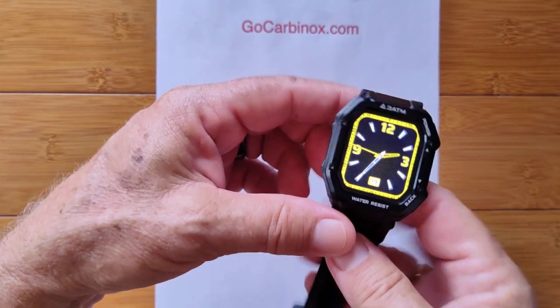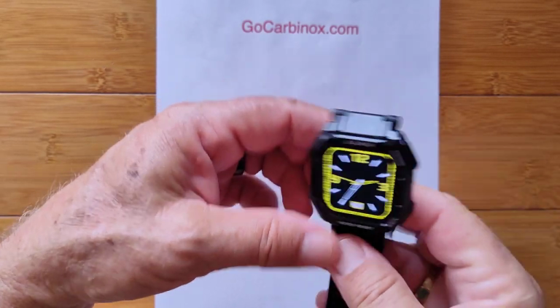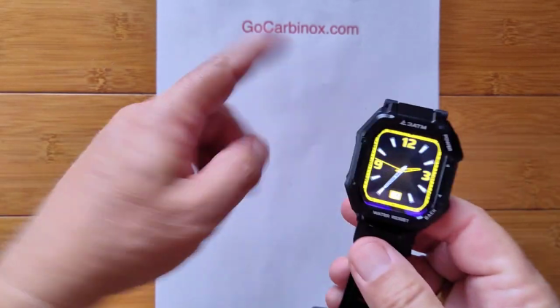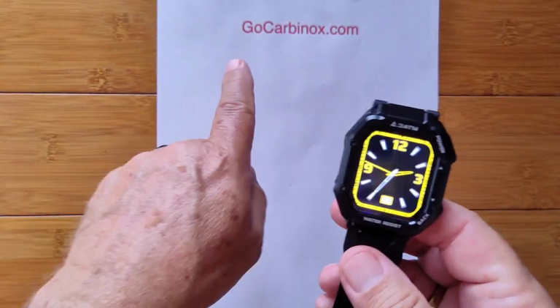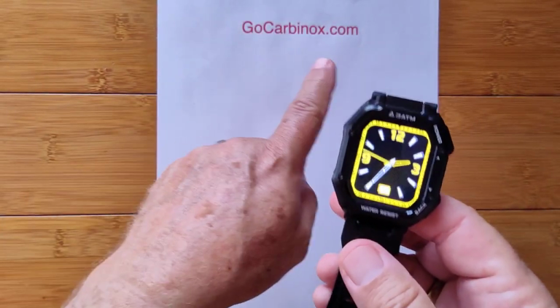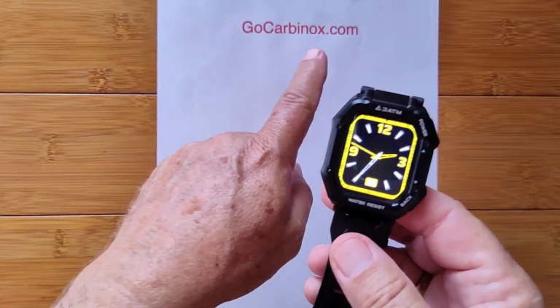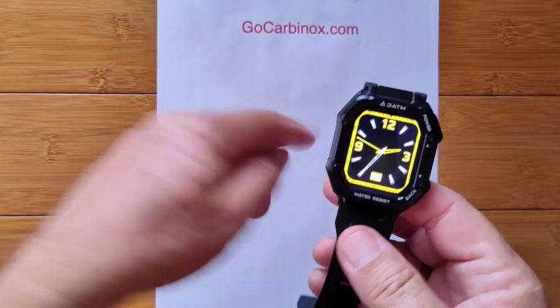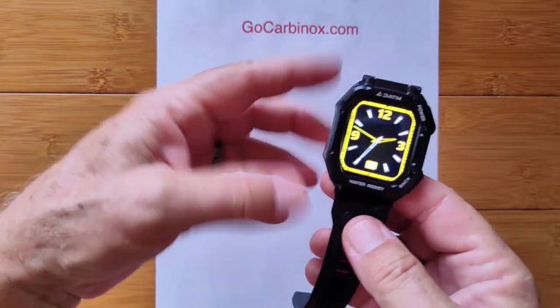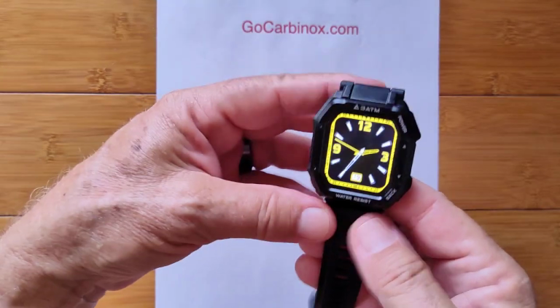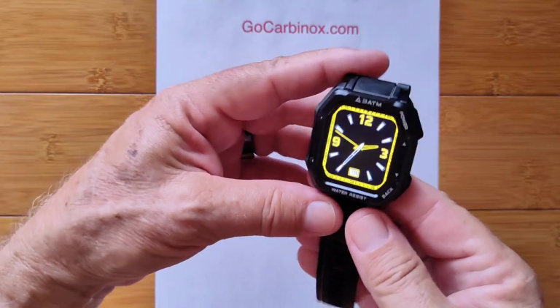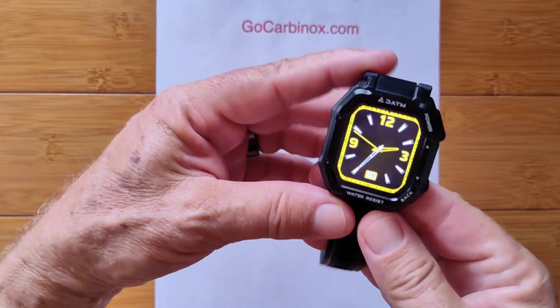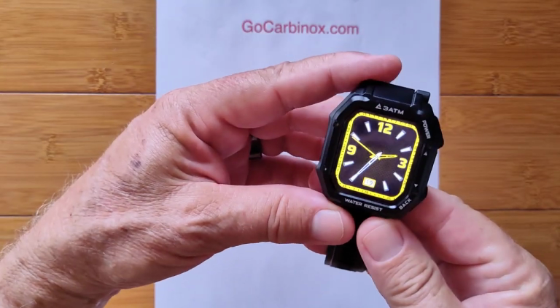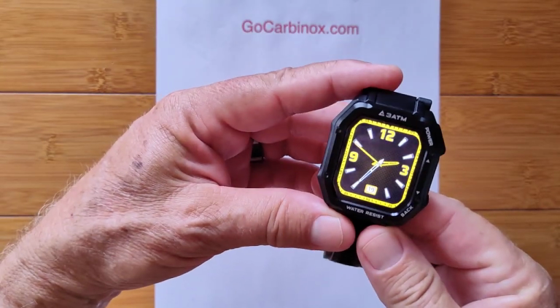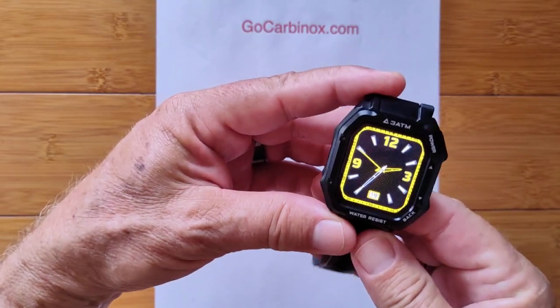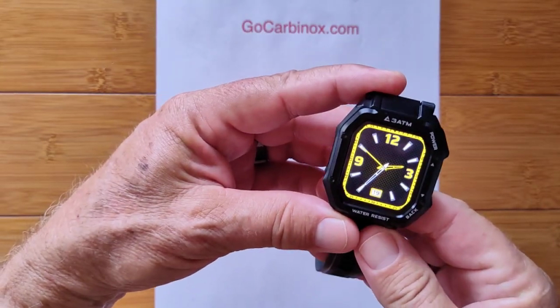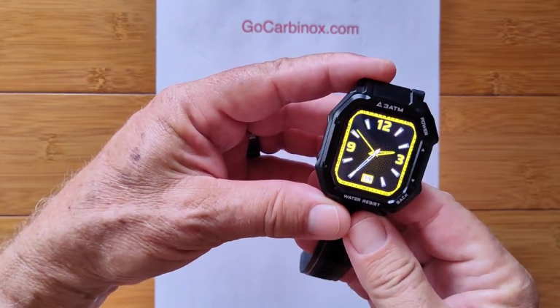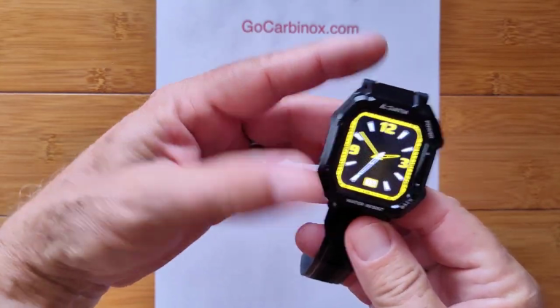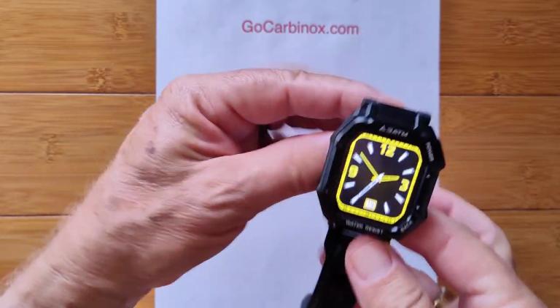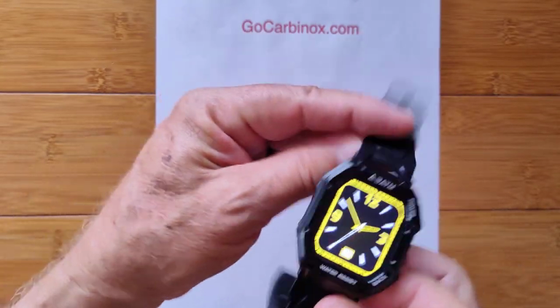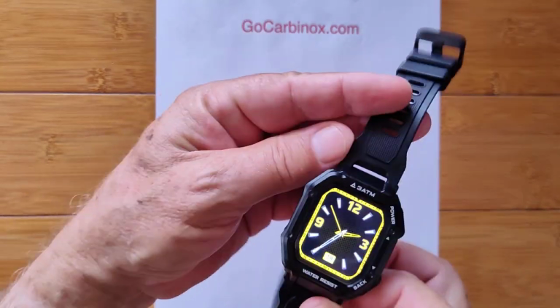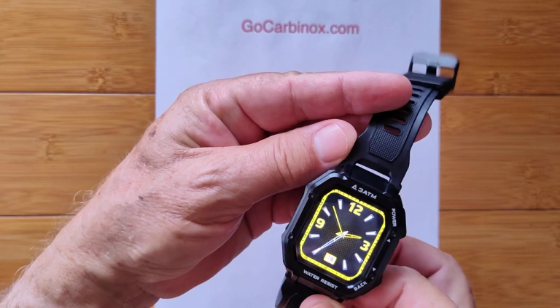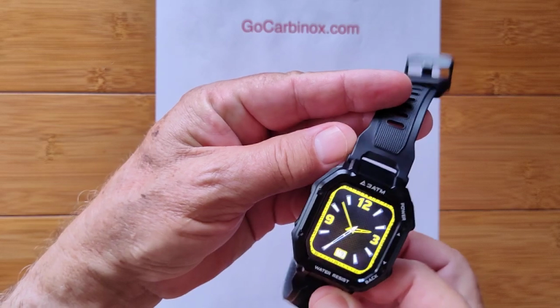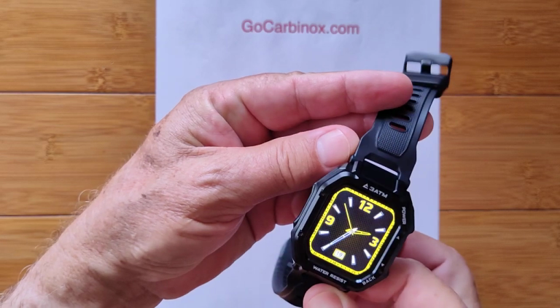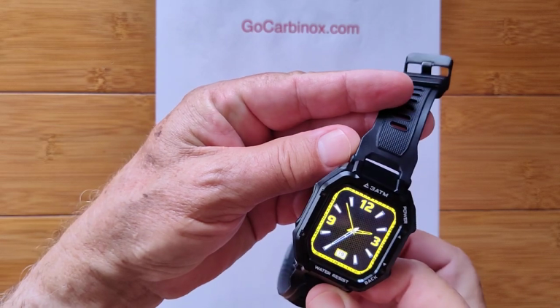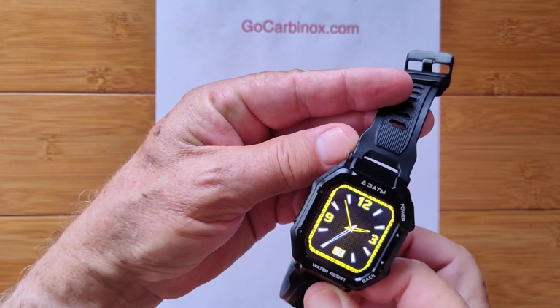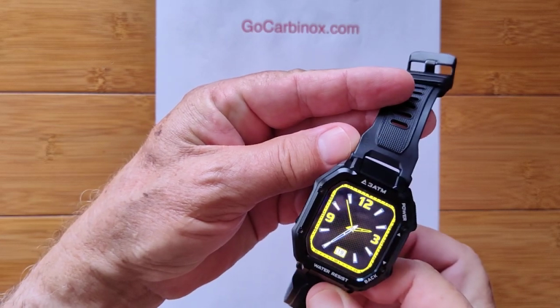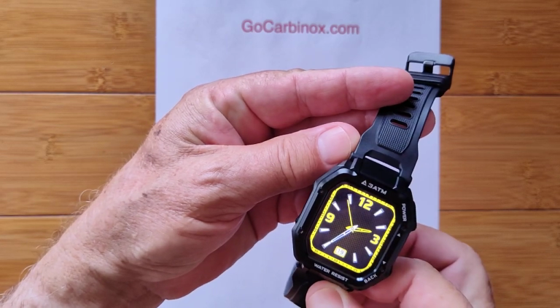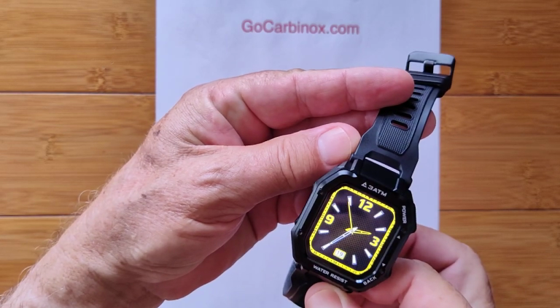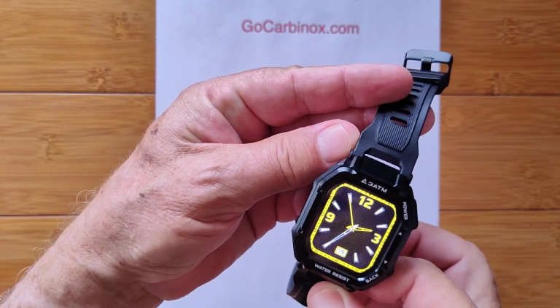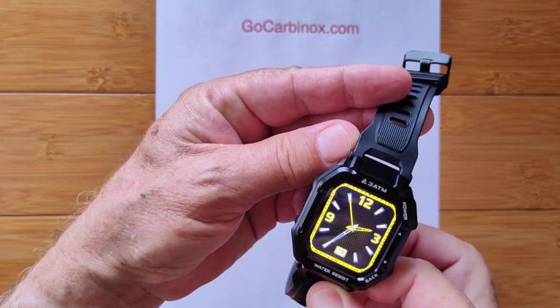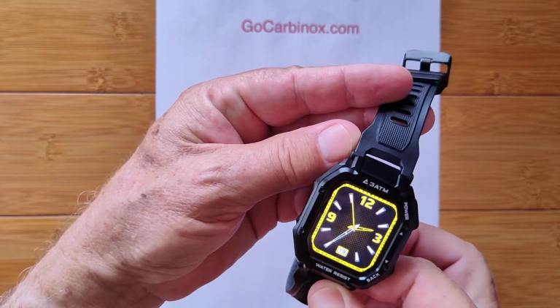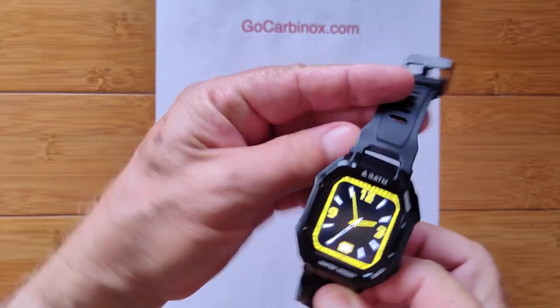So check it out at gocarbinox.com. It is the Carbonox Luxe in the black or army green edition.